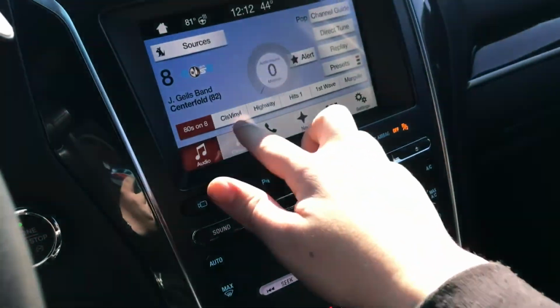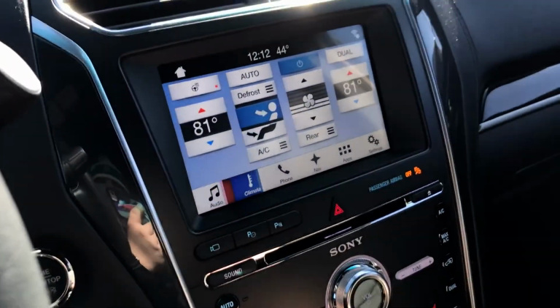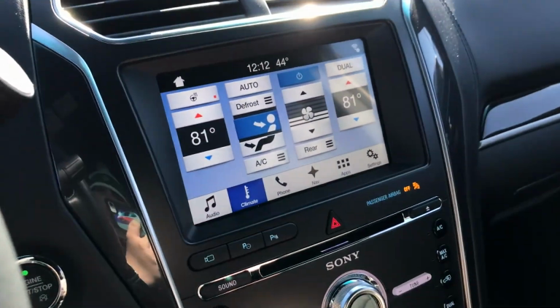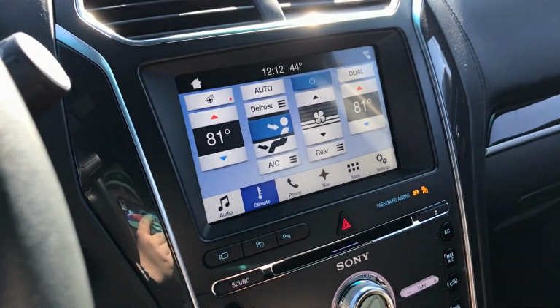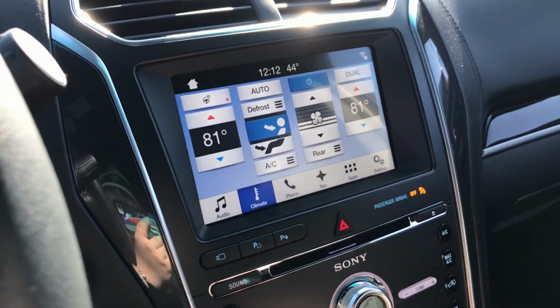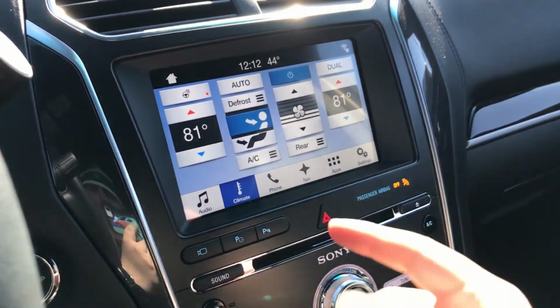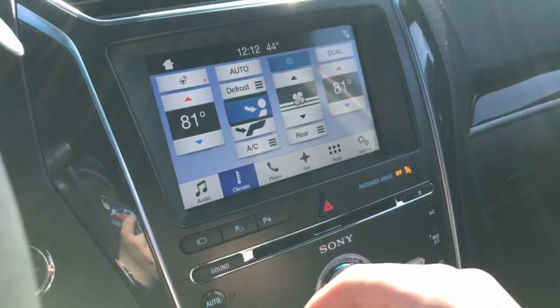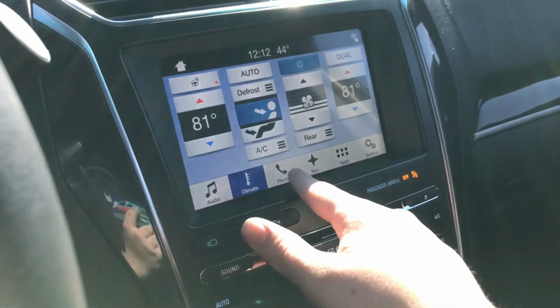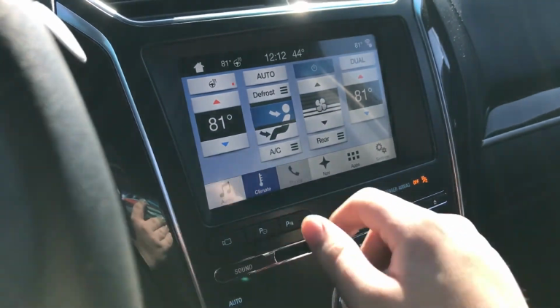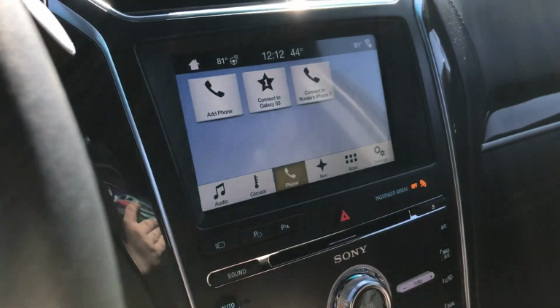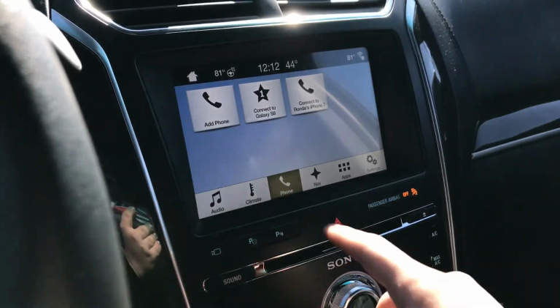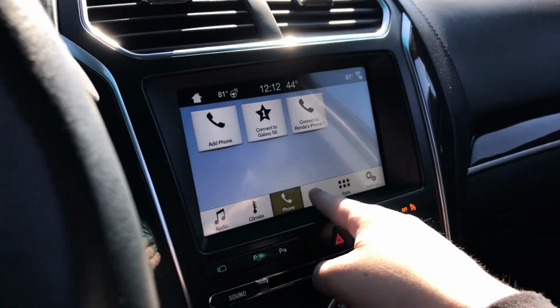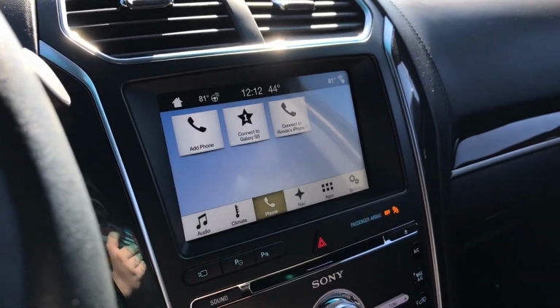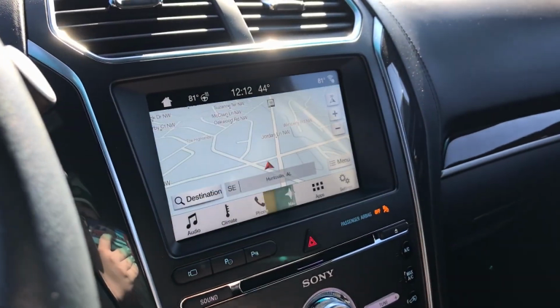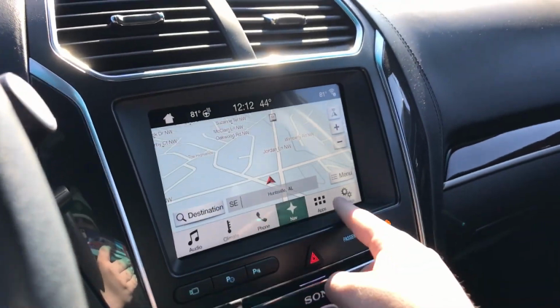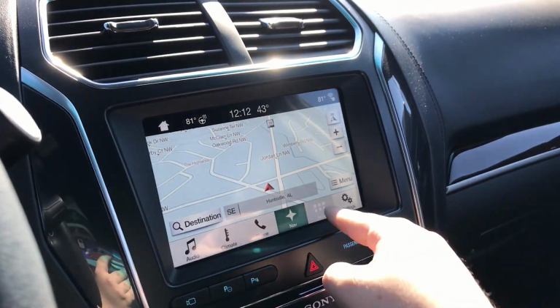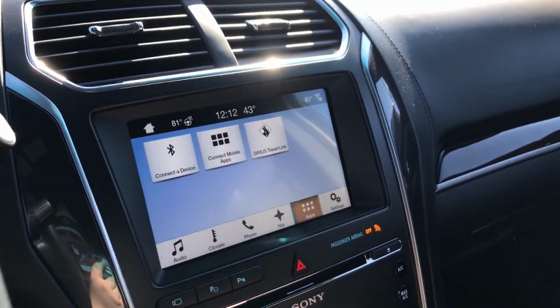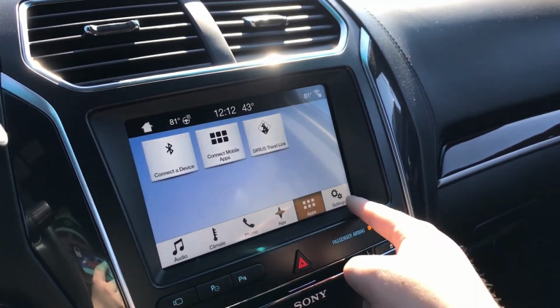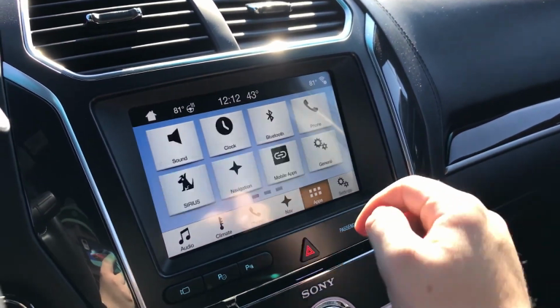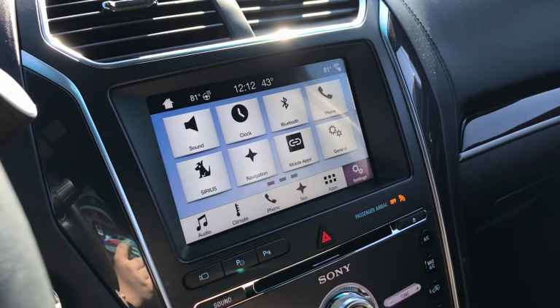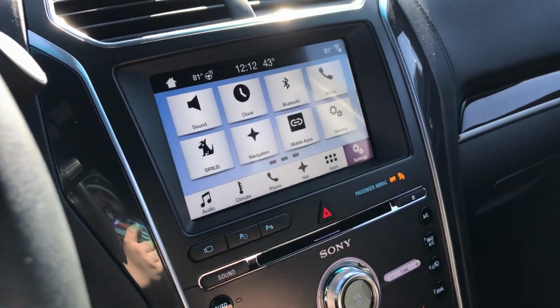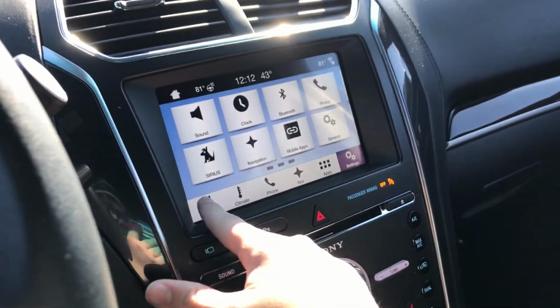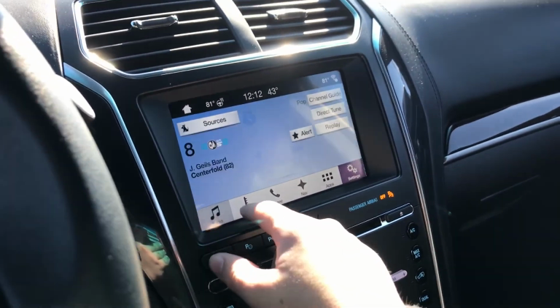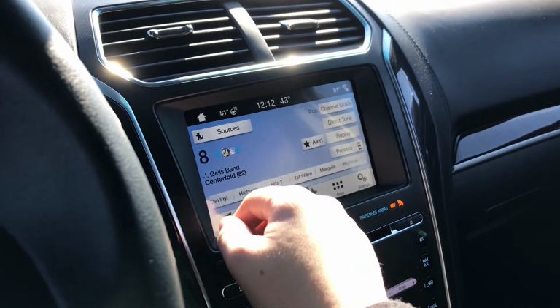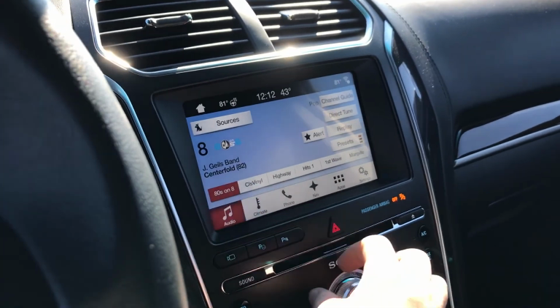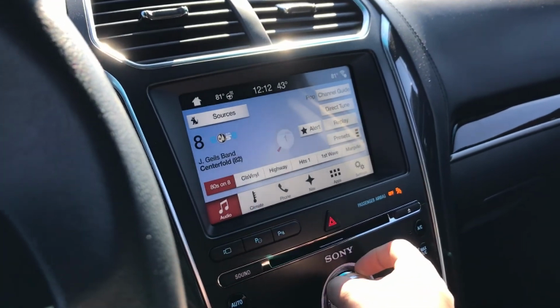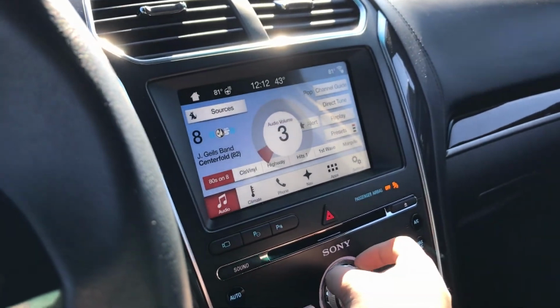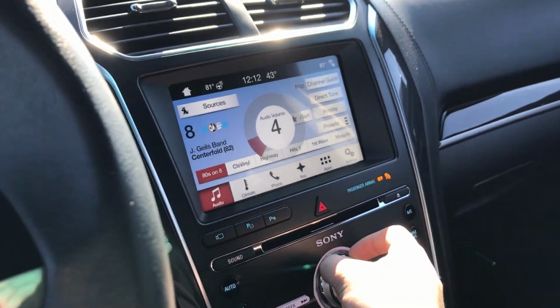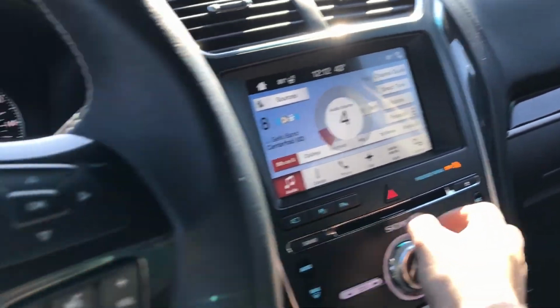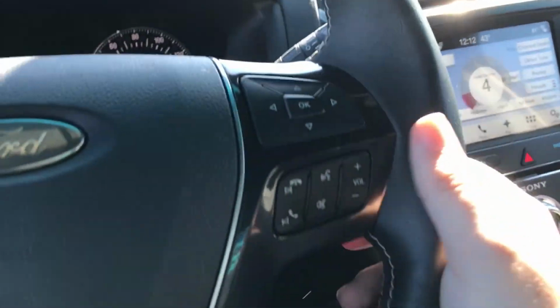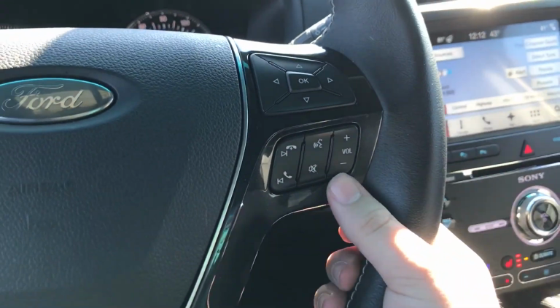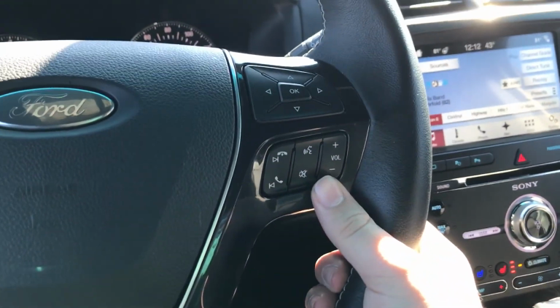Climate controls — you do have a heated steering wheel. Phone, navigation, apps, and your settings are all accessible from the infotainment system.